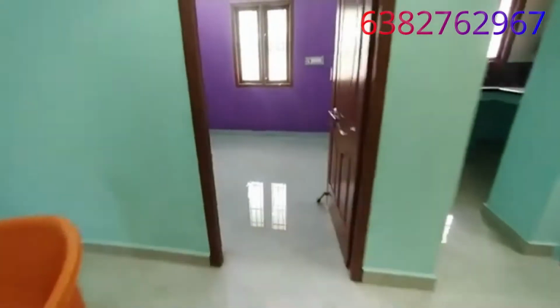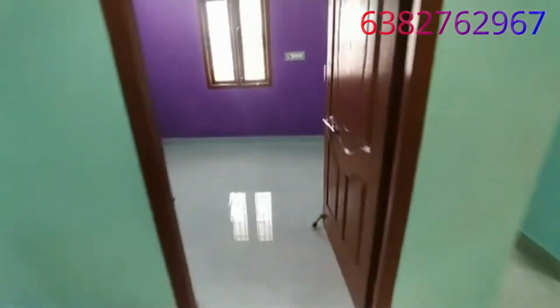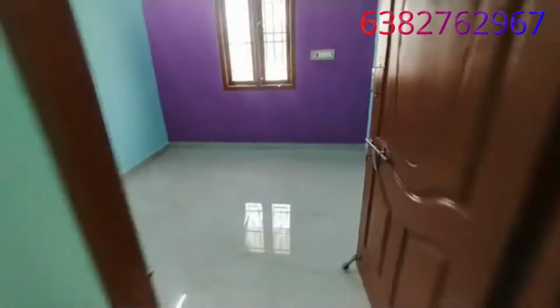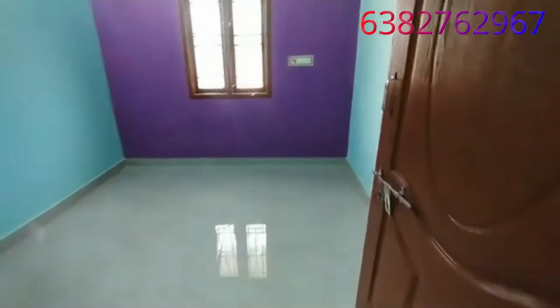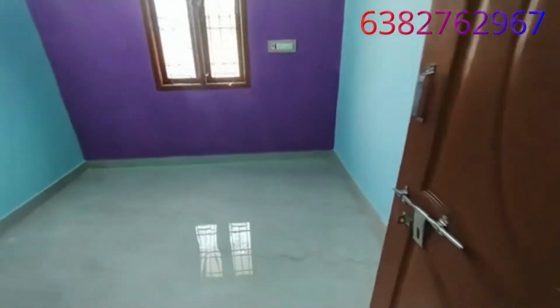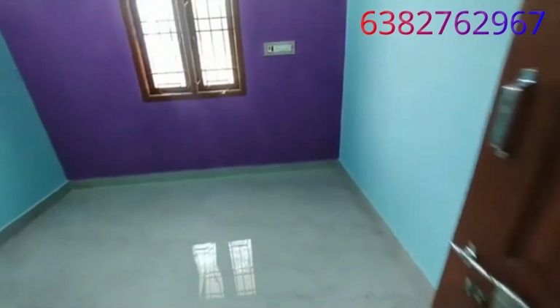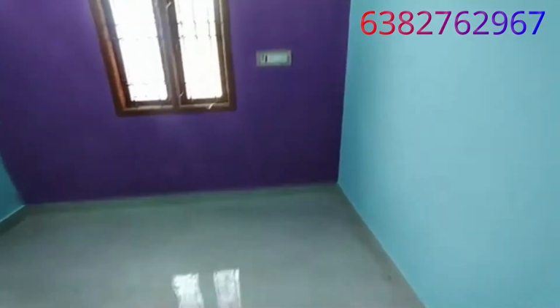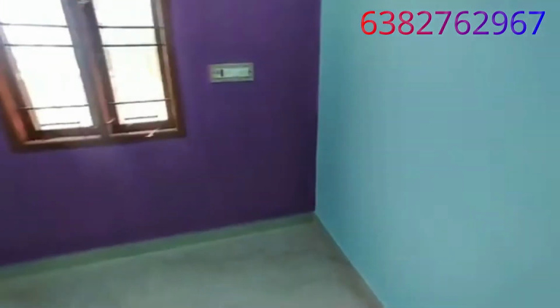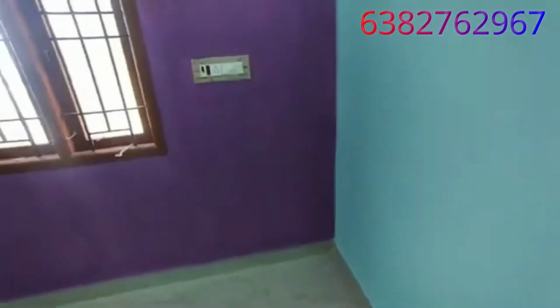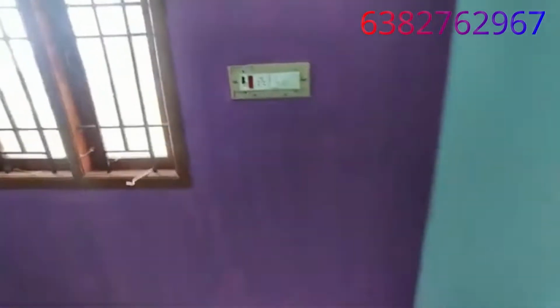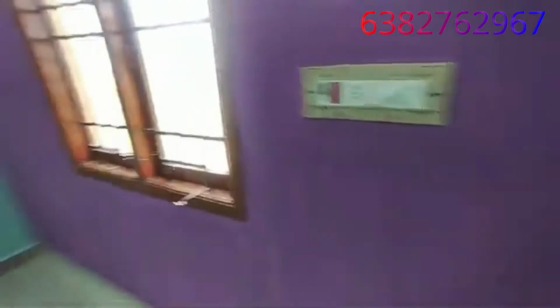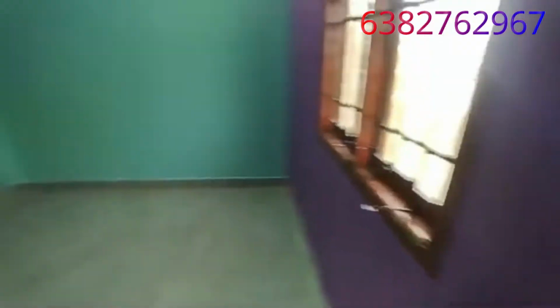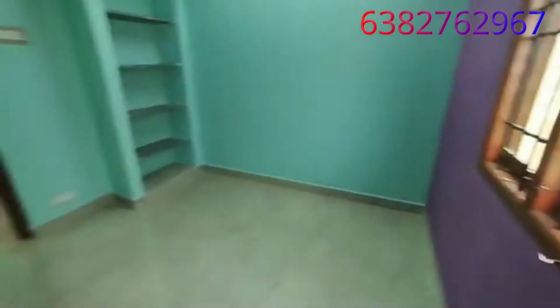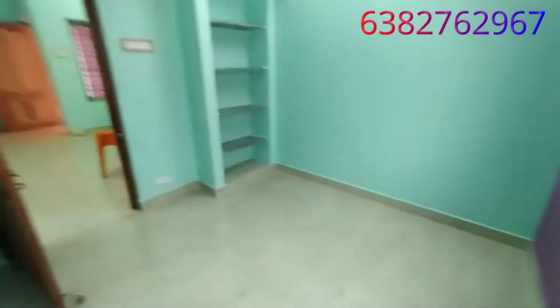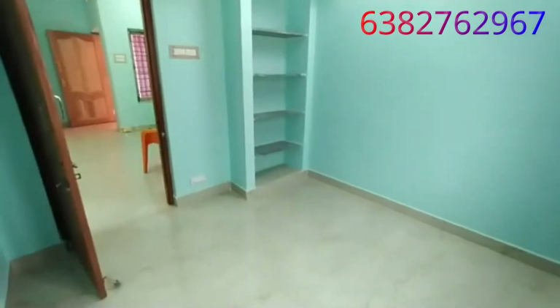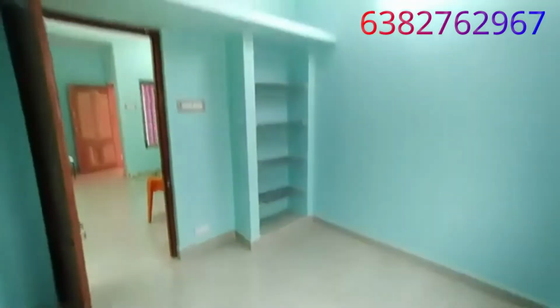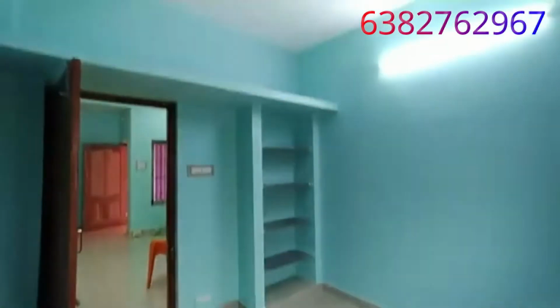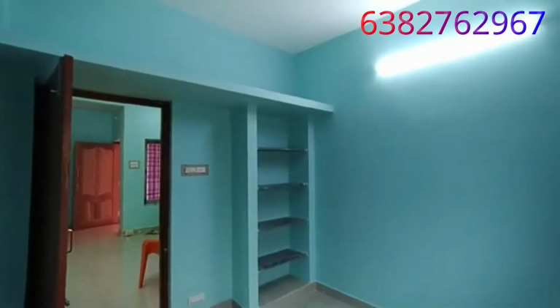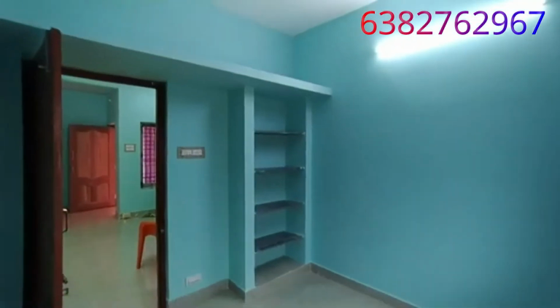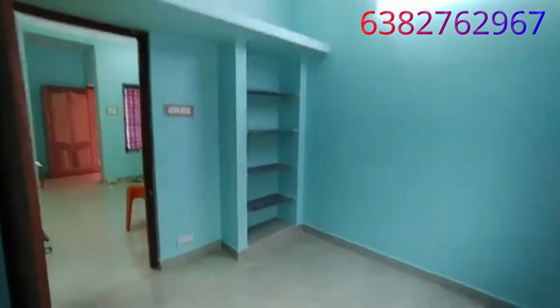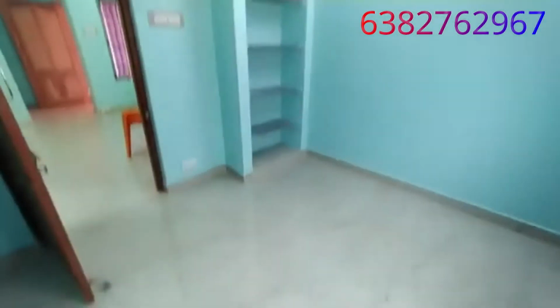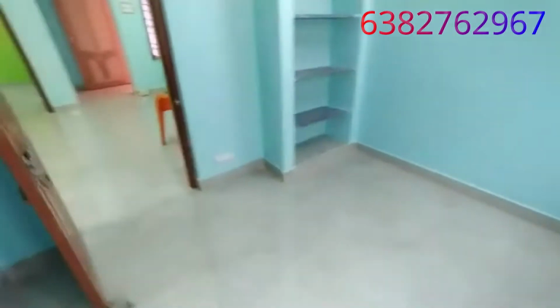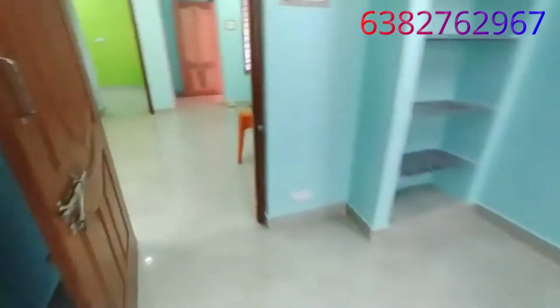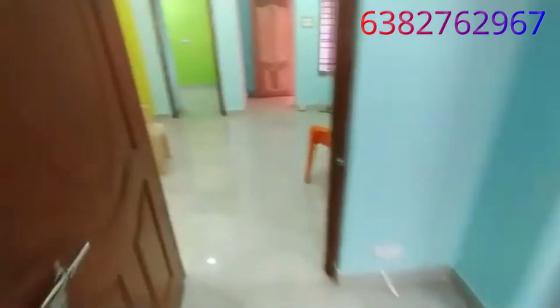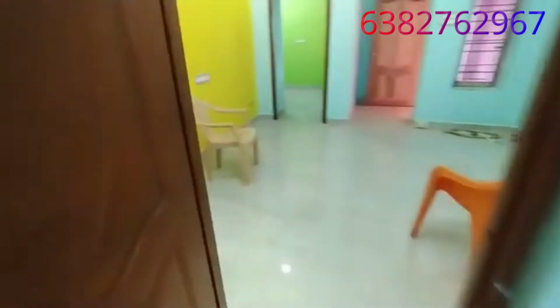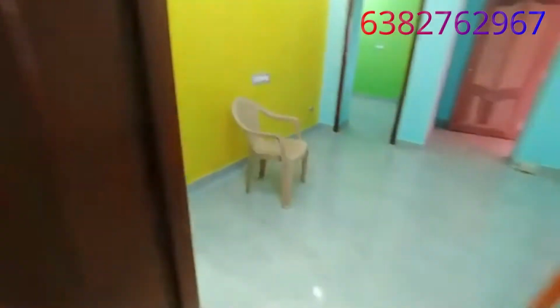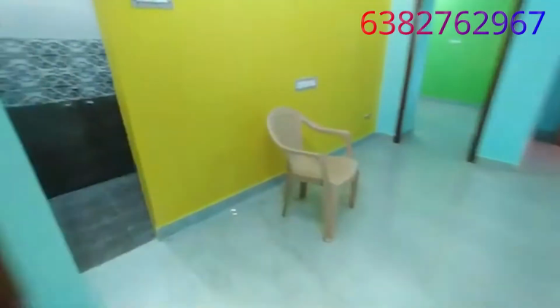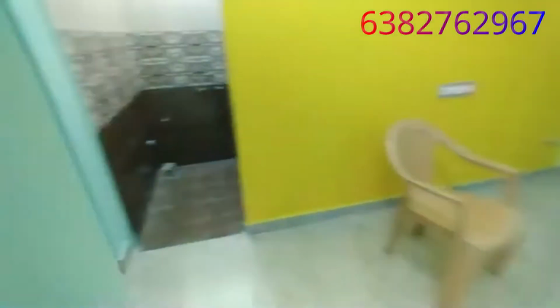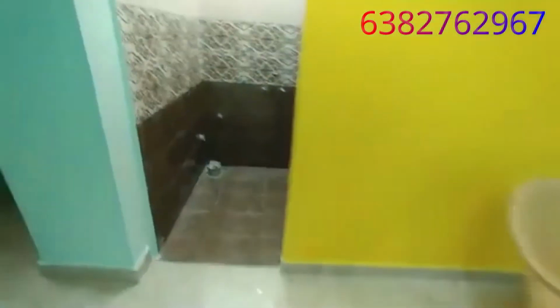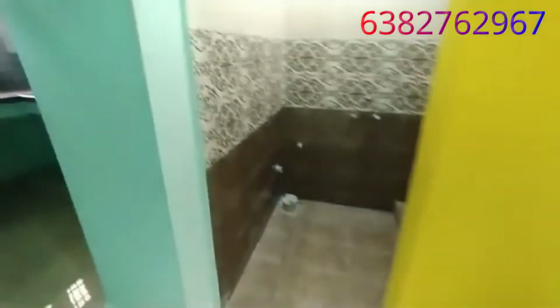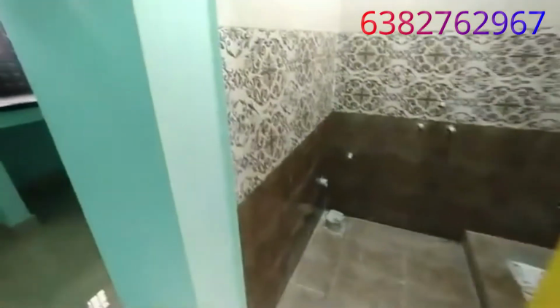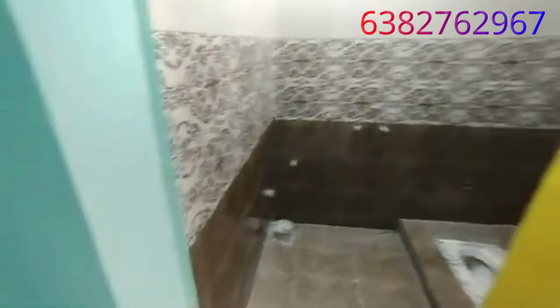This is the second bedroom. There is a 2-foot gap providing good ventilation. On one side there is a toilet, and this is the common toilet.